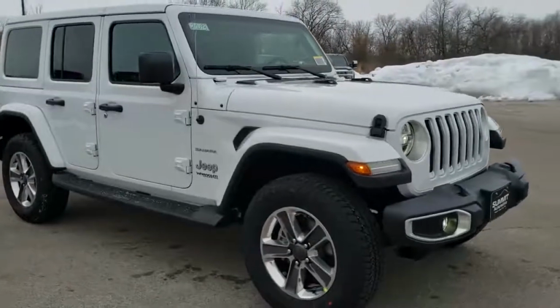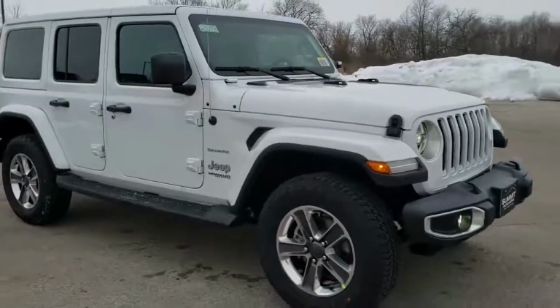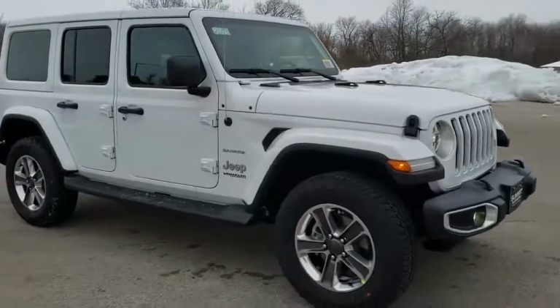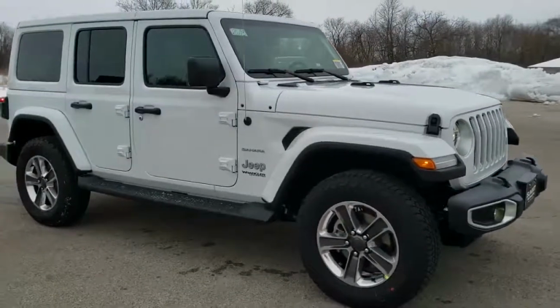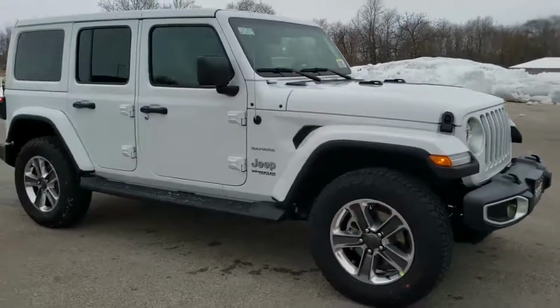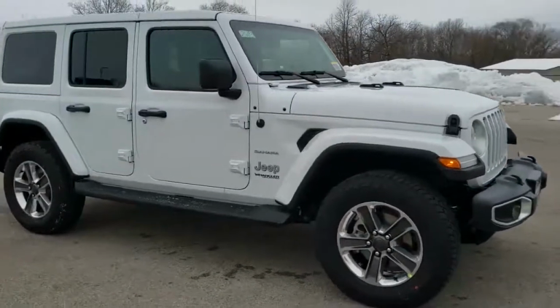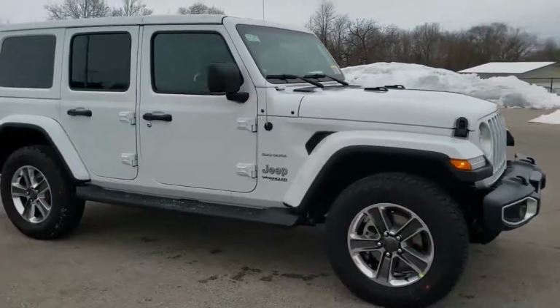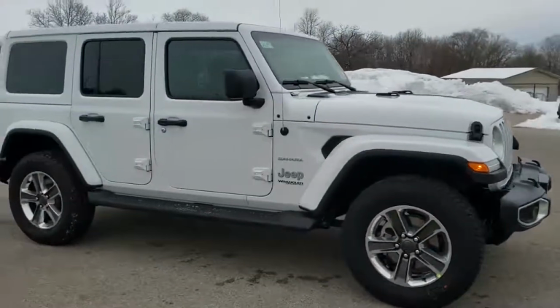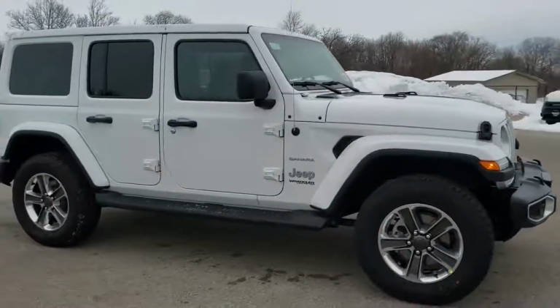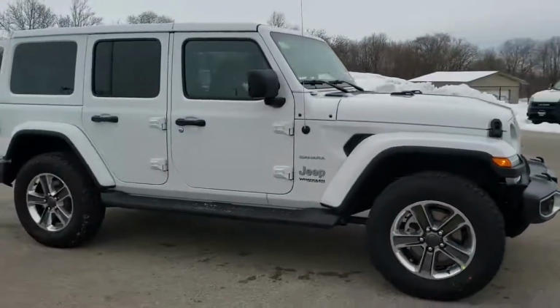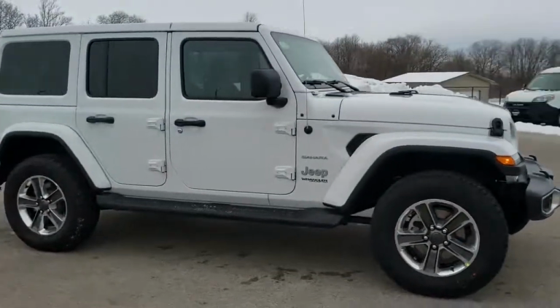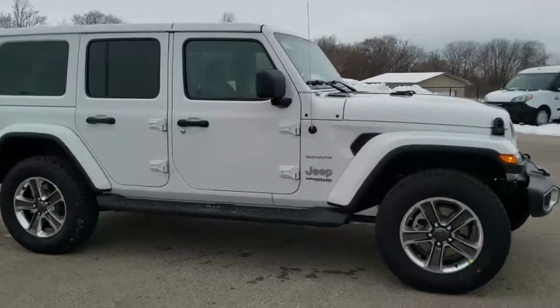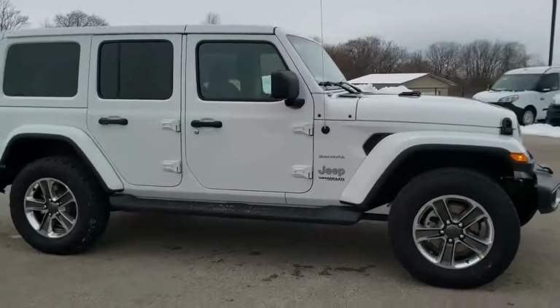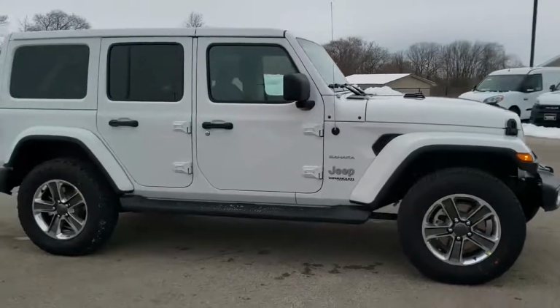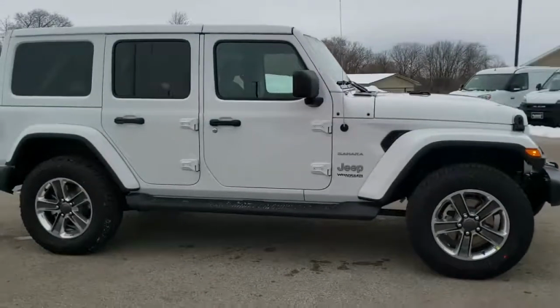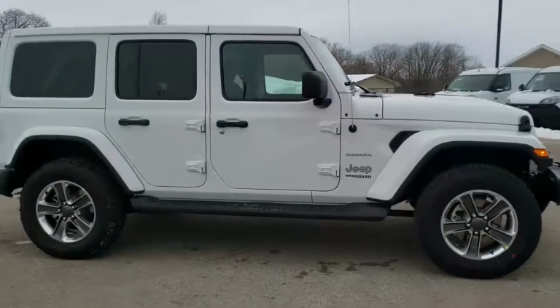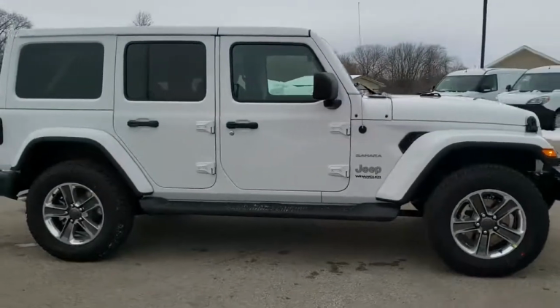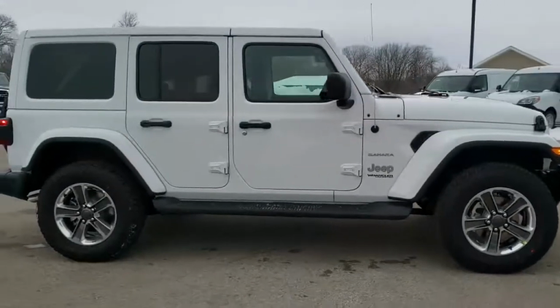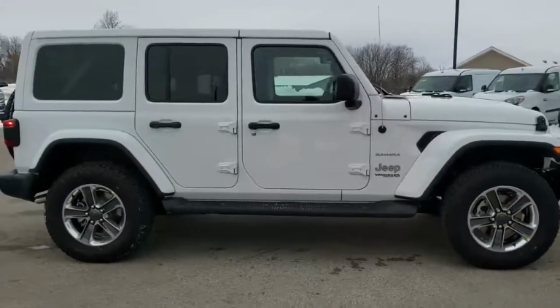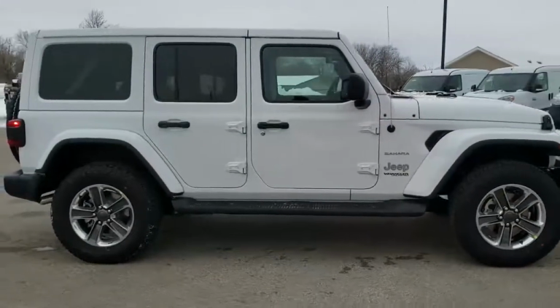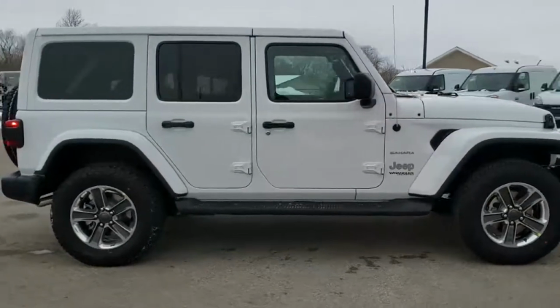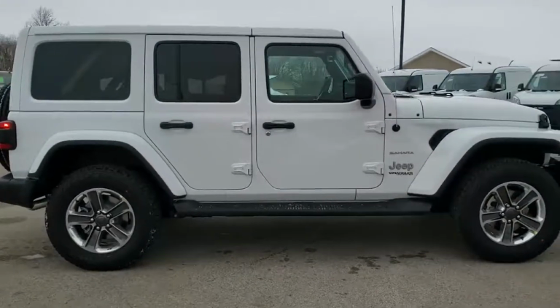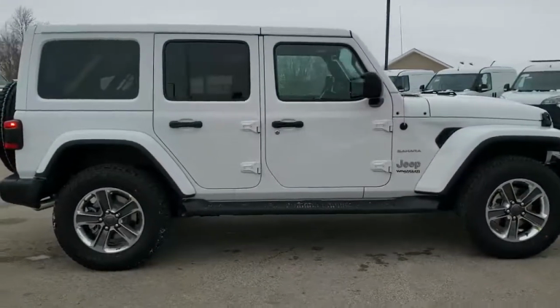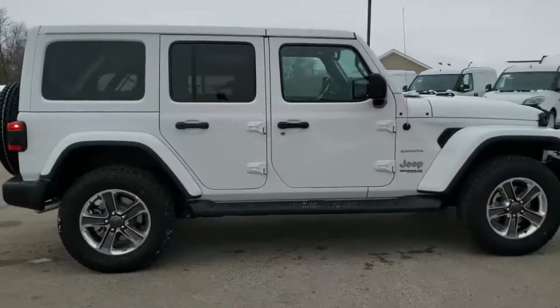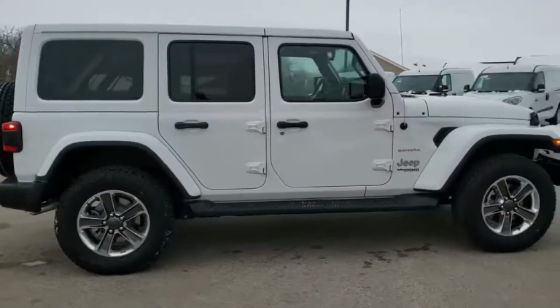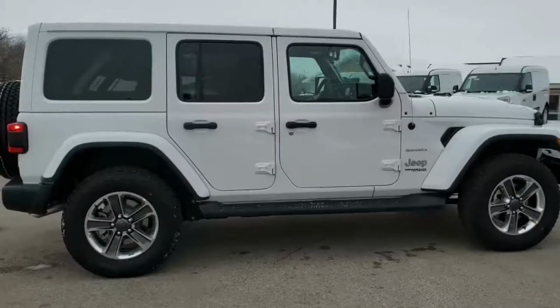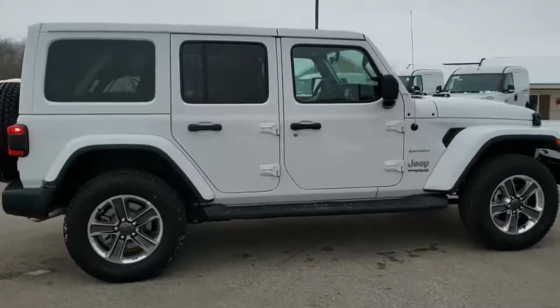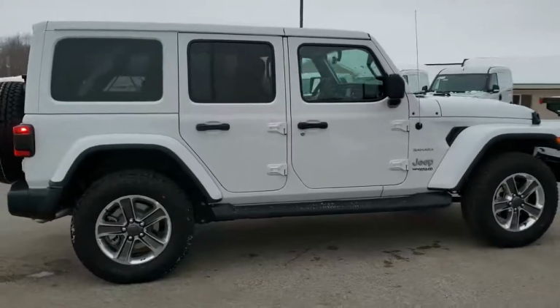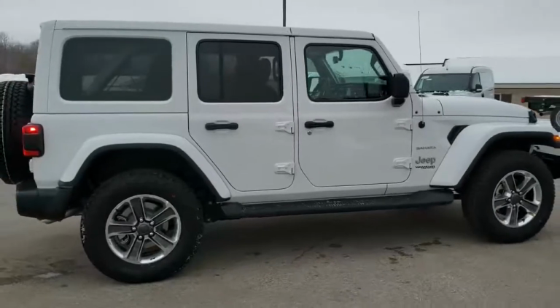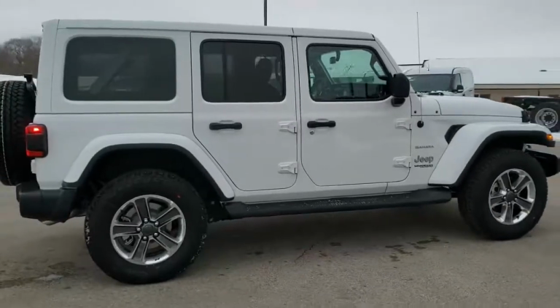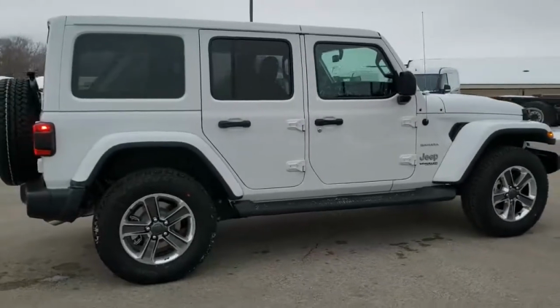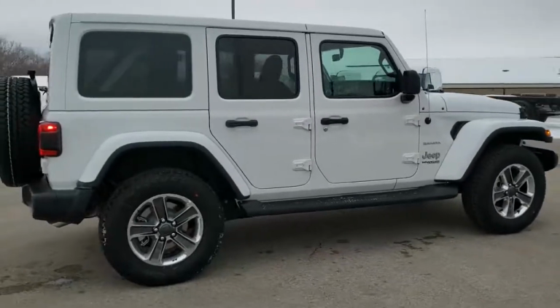This one has a 3.6 liter Pentastar V6 motor with electronic start-stop capabilities. It's going to give you 22 highway, 19 city miles per gallon for an average of 20.